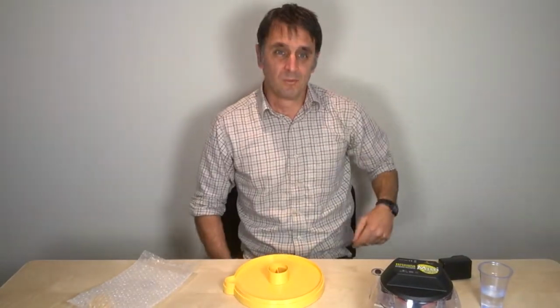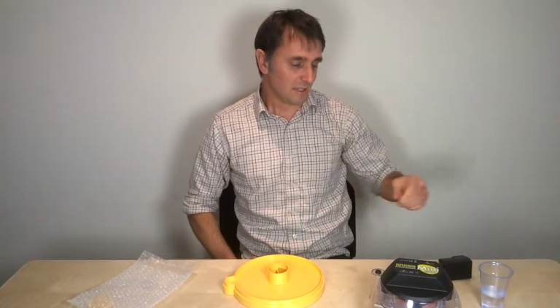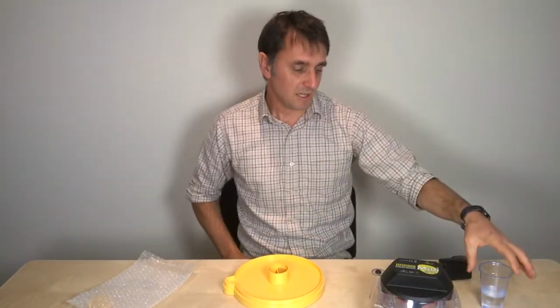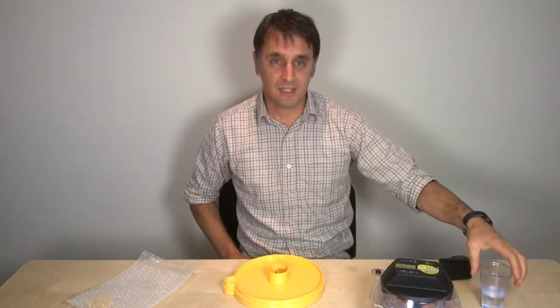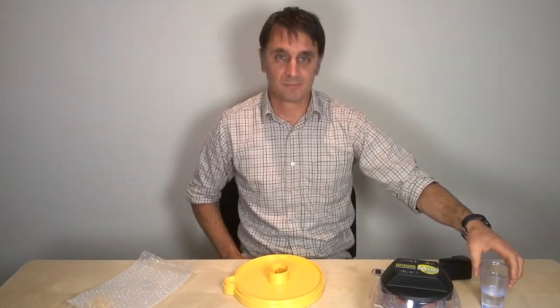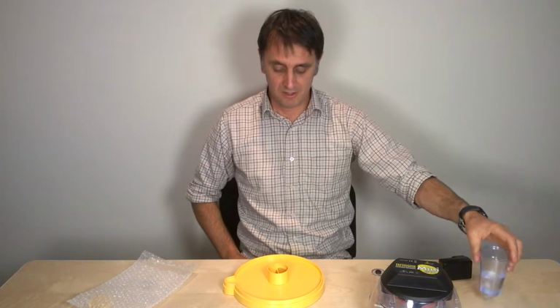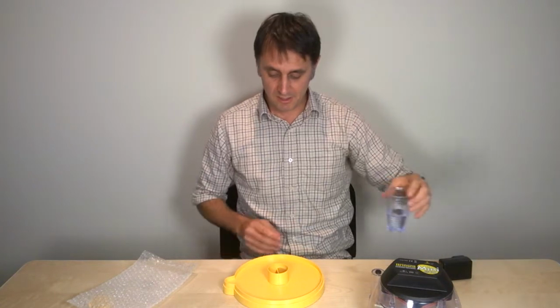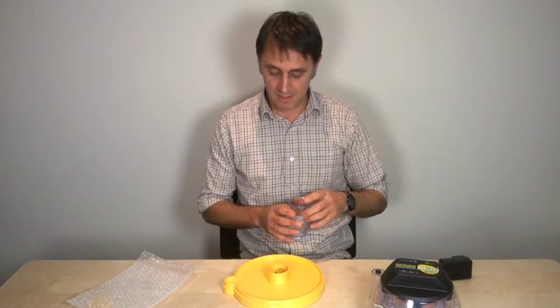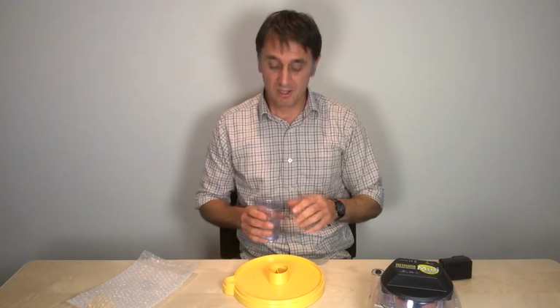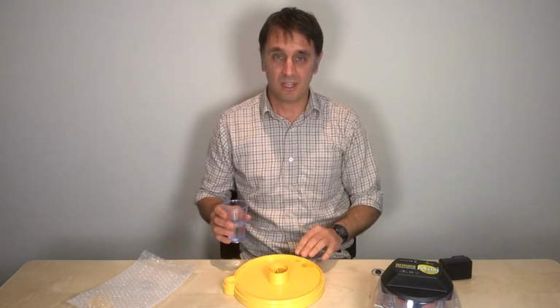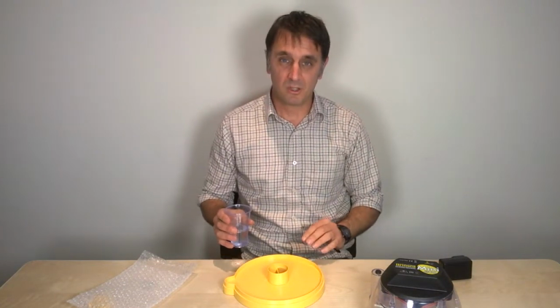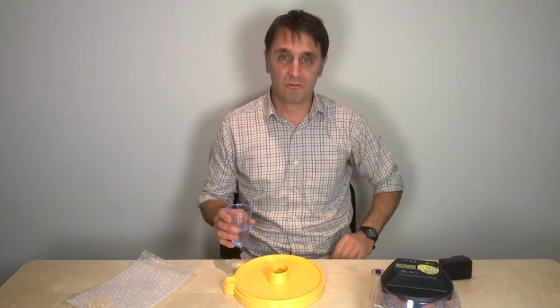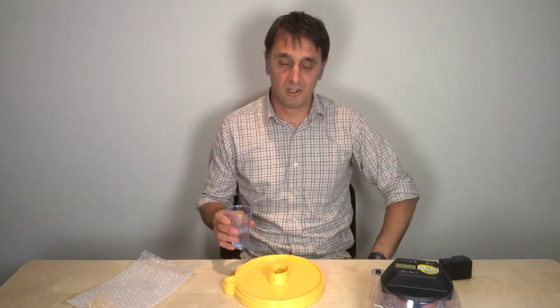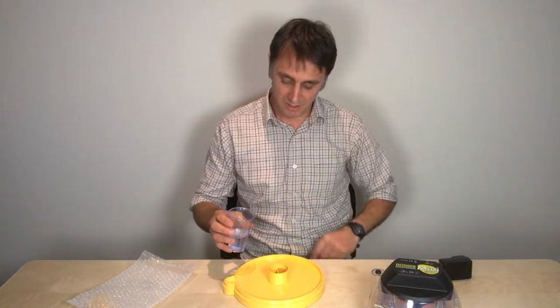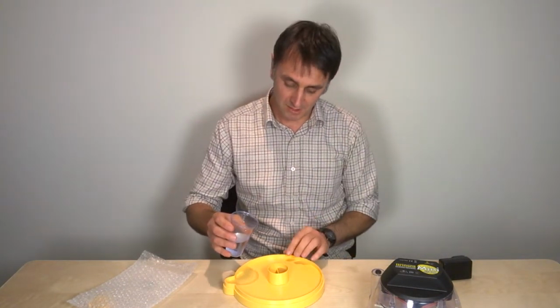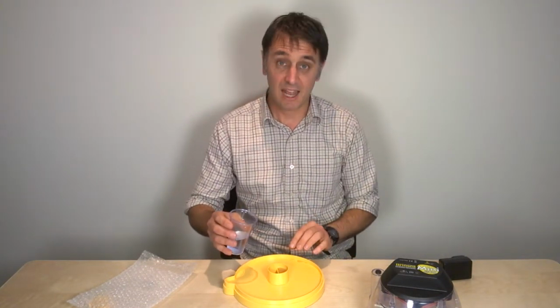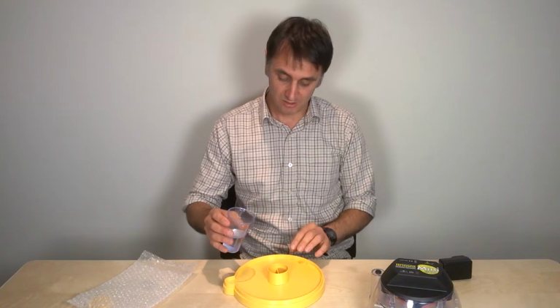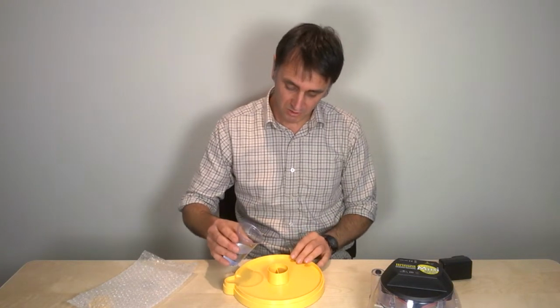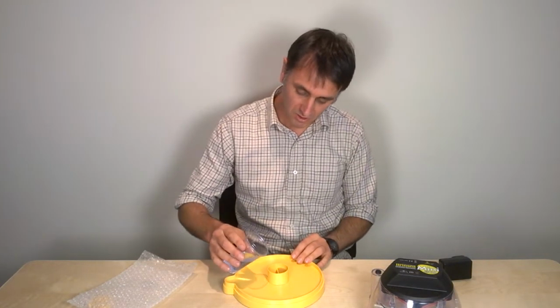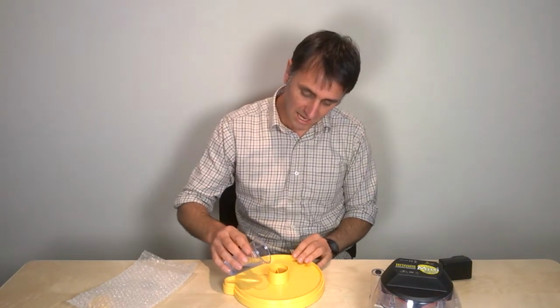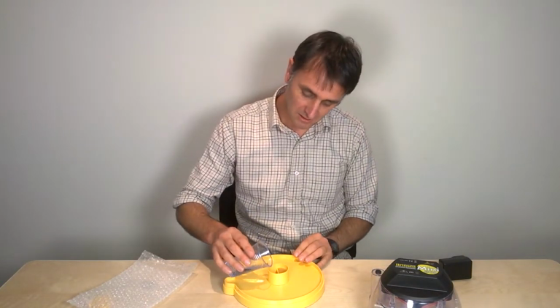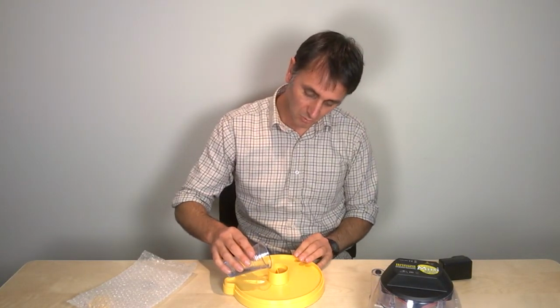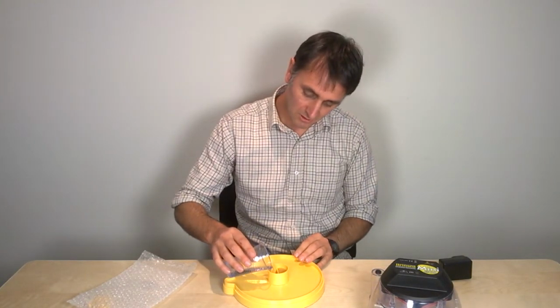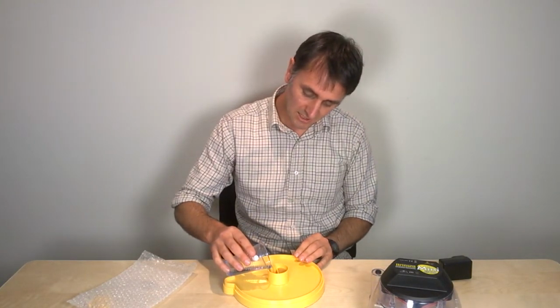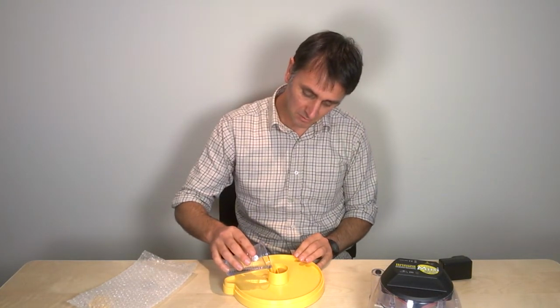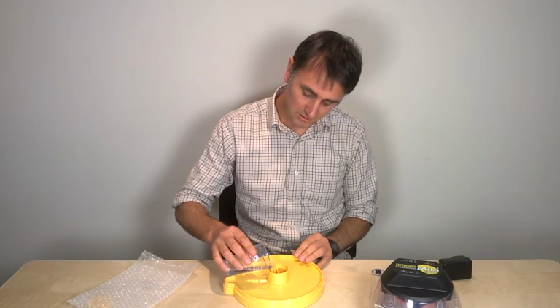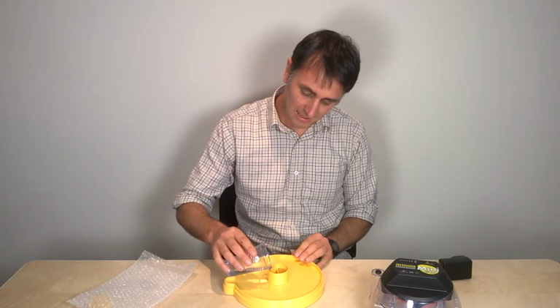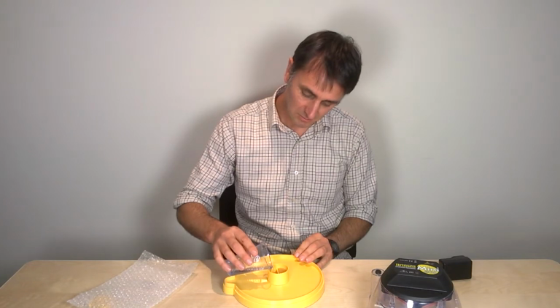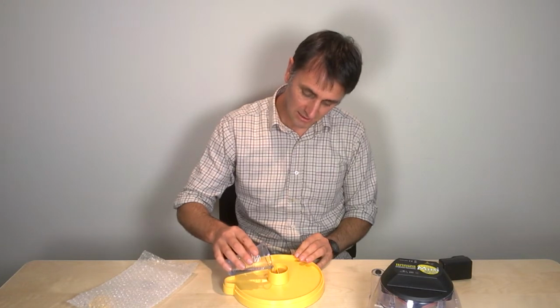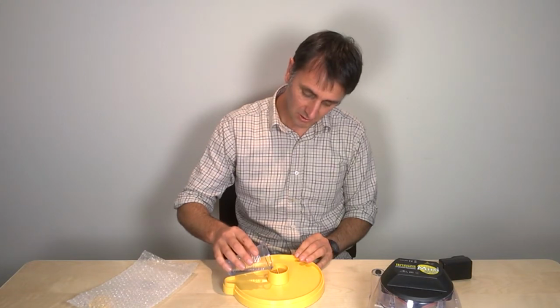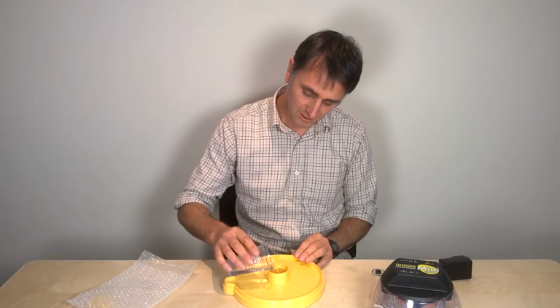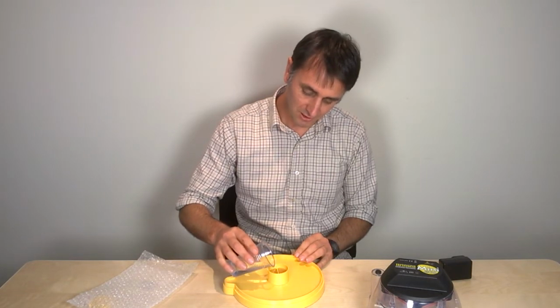That's the setup up to day 19. Then at day 19 we need to increase the humidity for hatching, so we add water to the second little pot, again up to the level of the central divider.